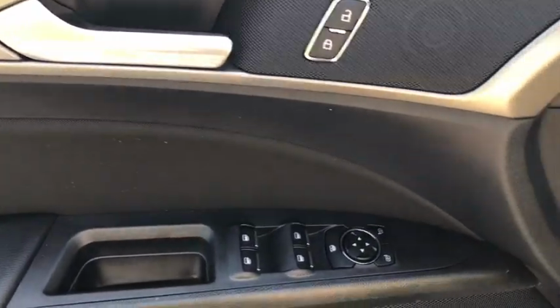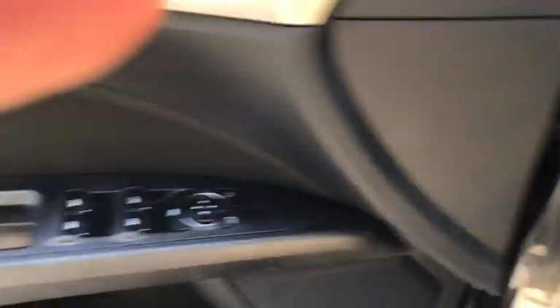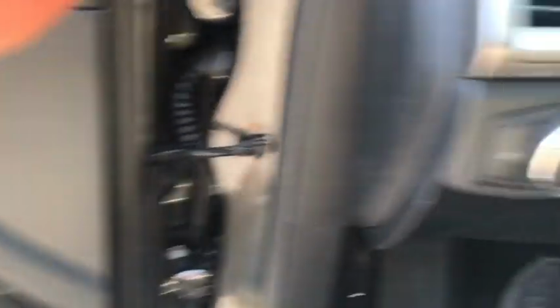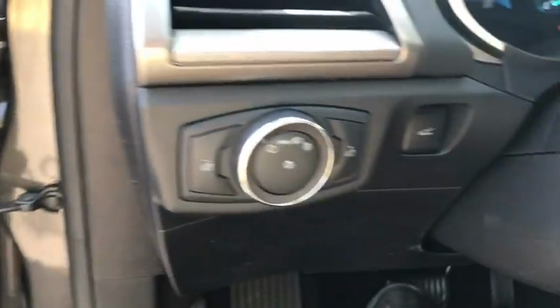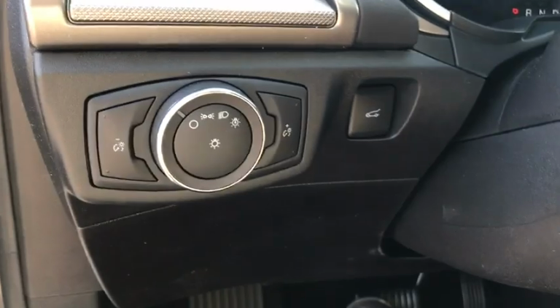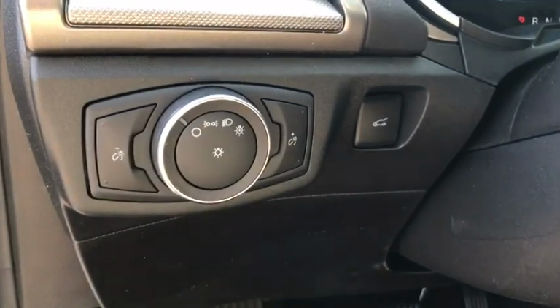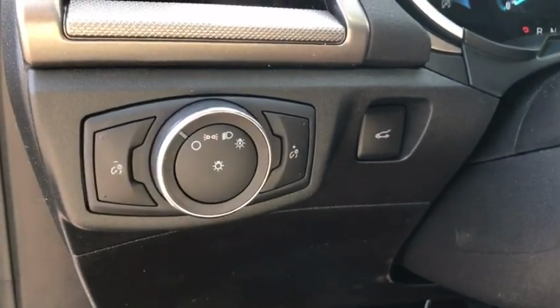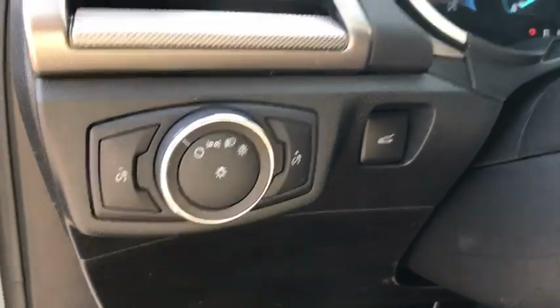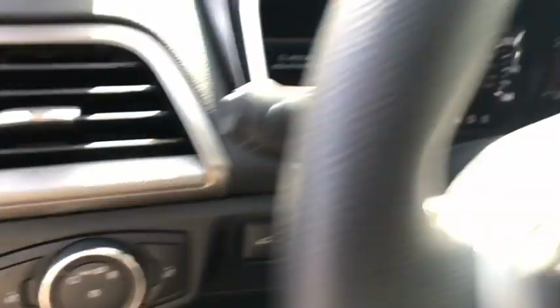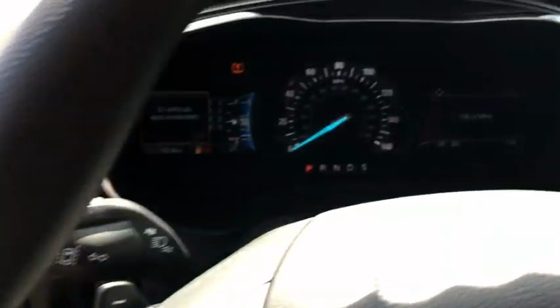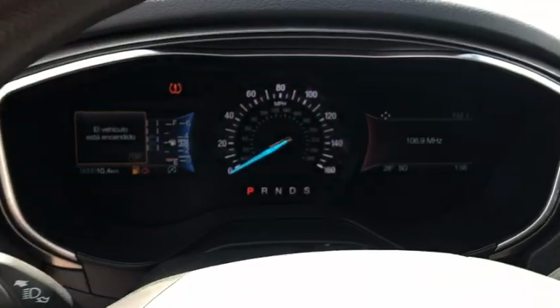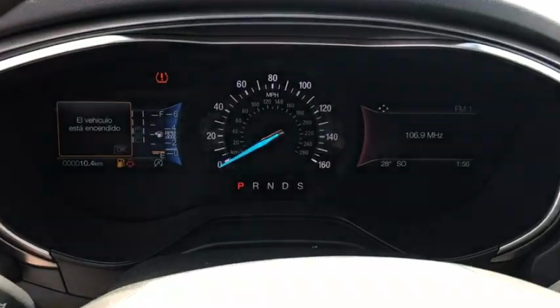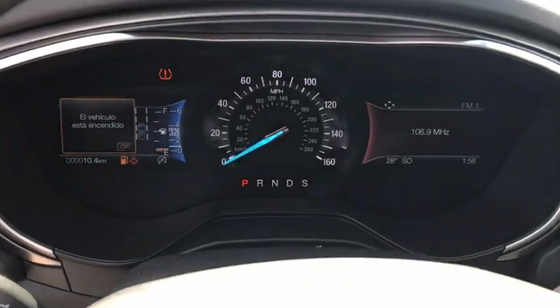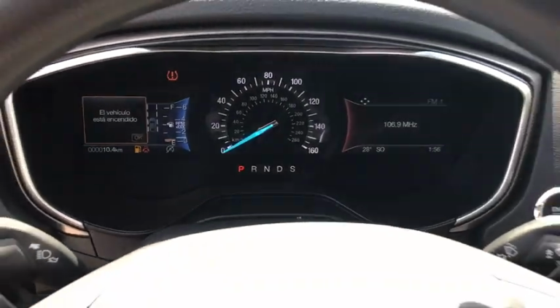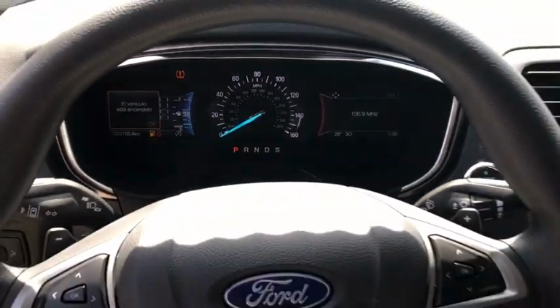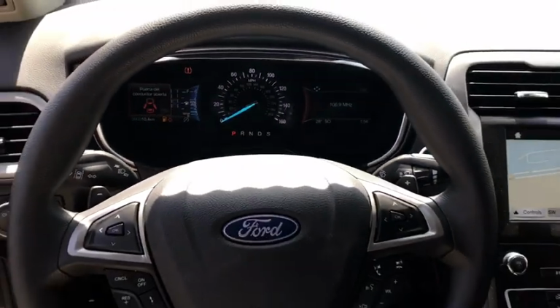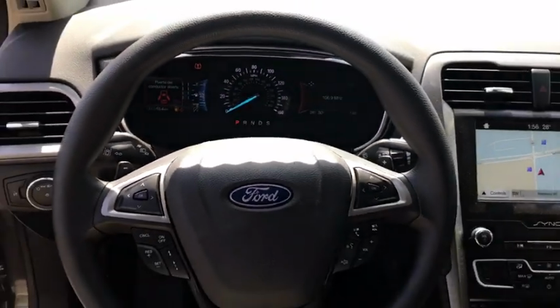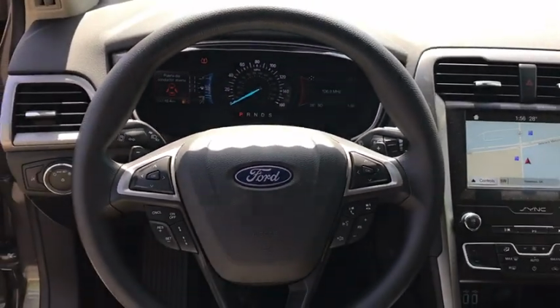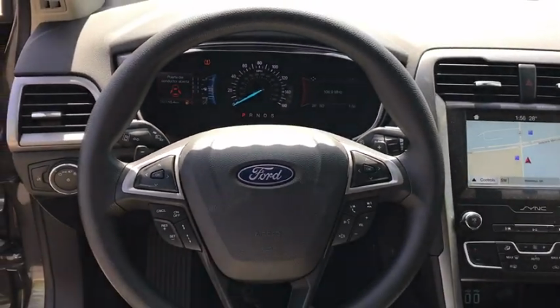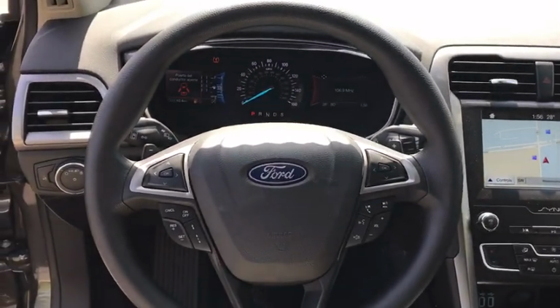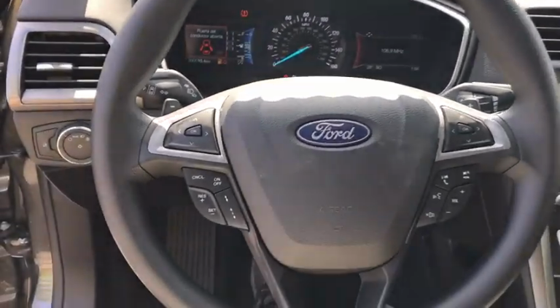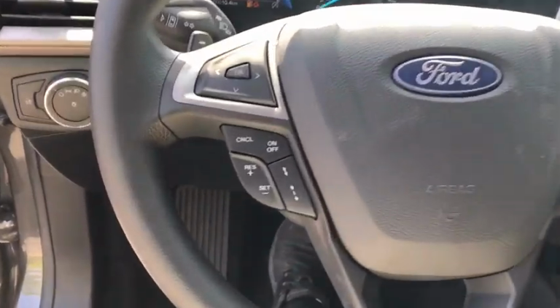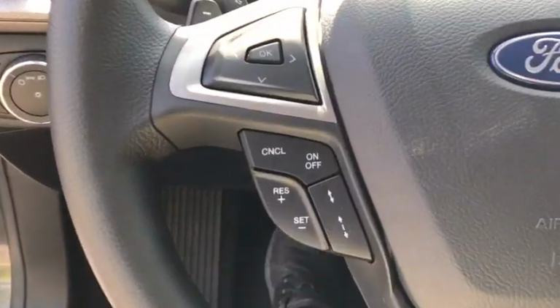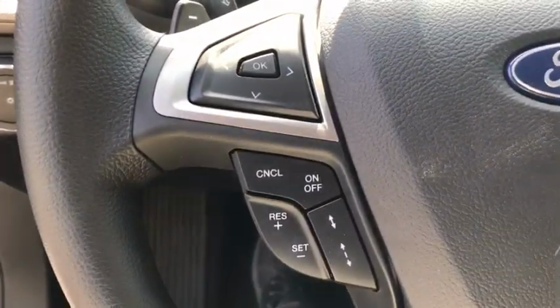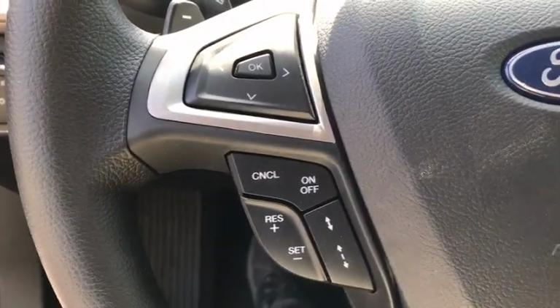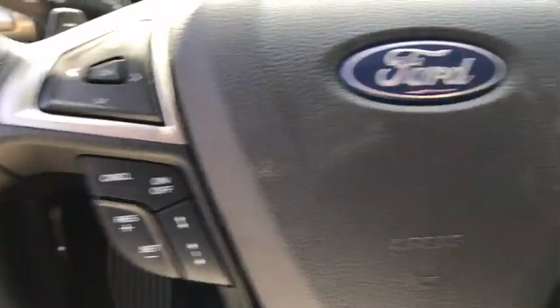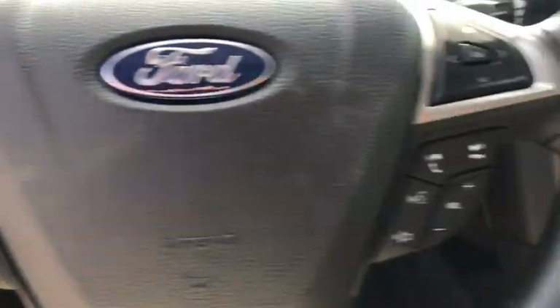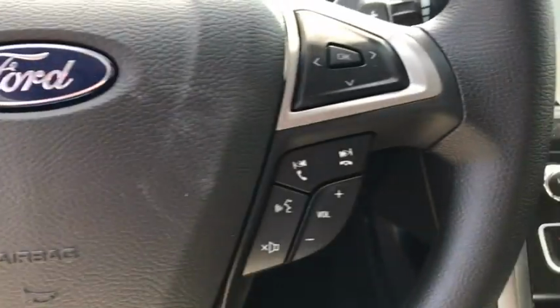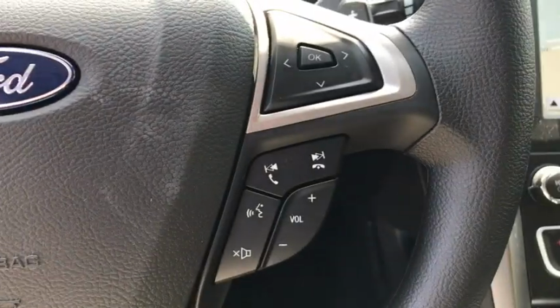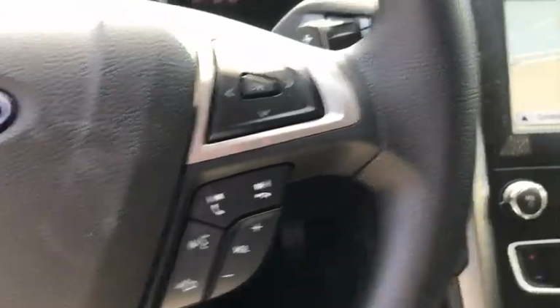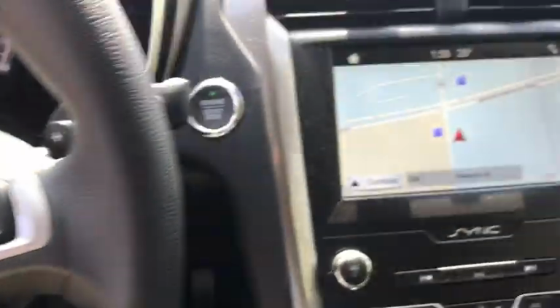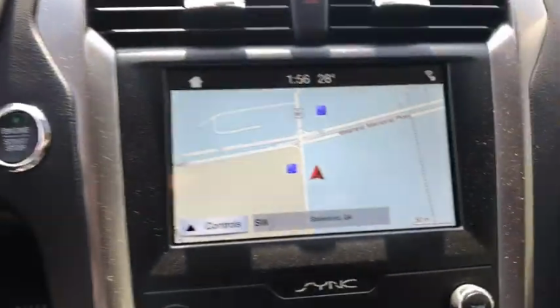Power windows, tachometer, panic alarm, brake assist, overhead console, remote keyless entry, front reading lamps, power driver's seat, driver vanity mirror.